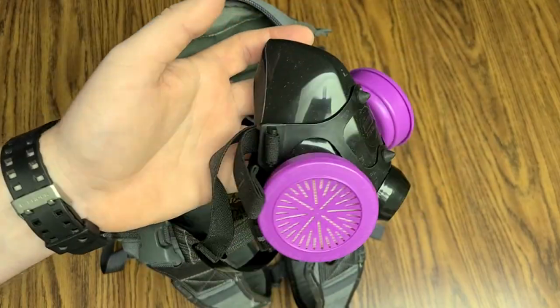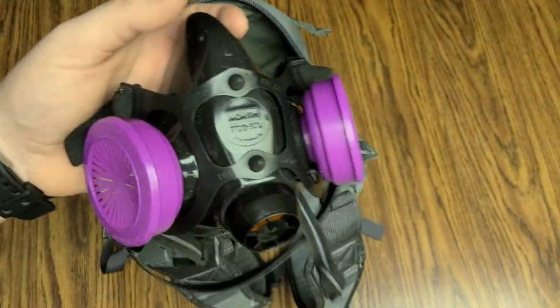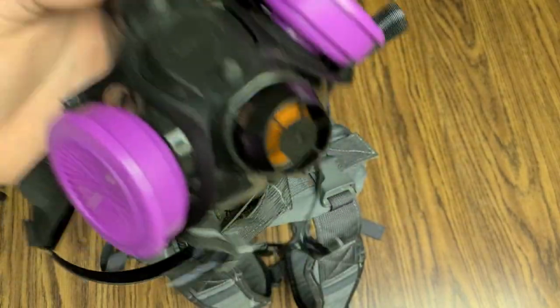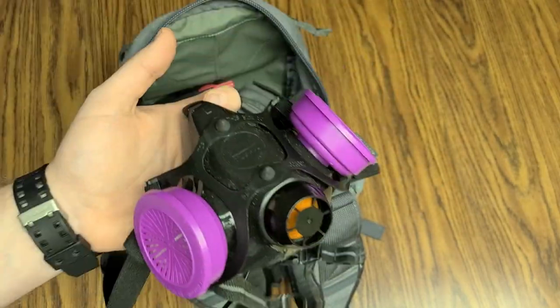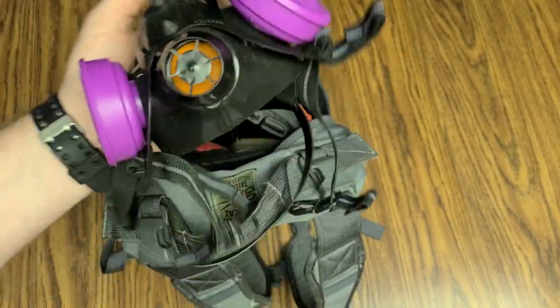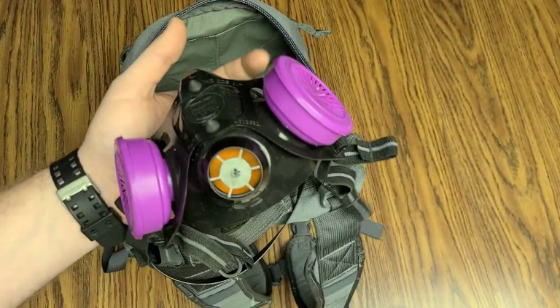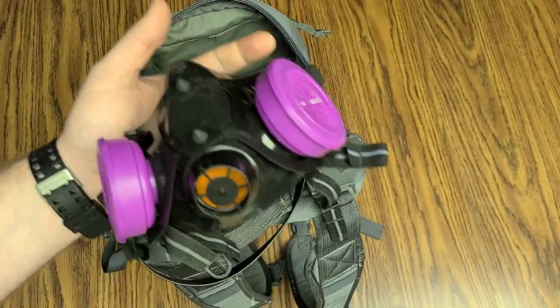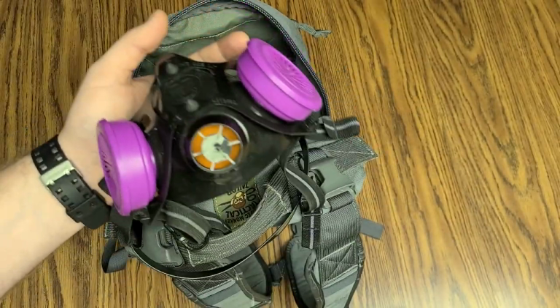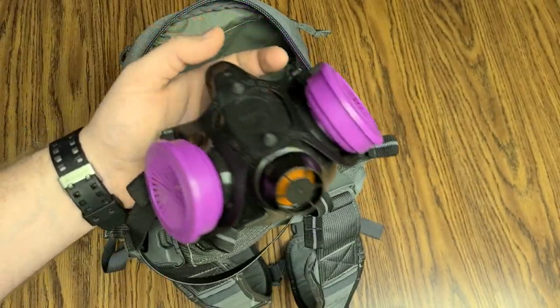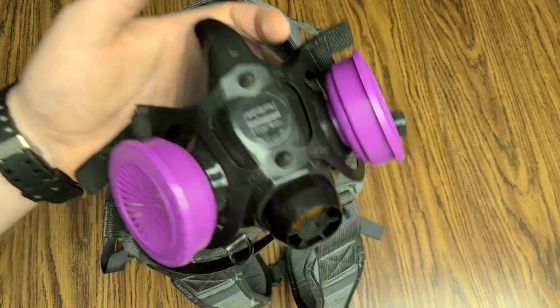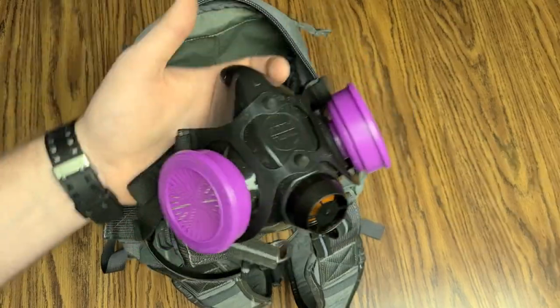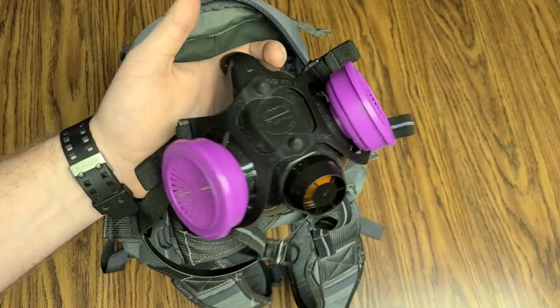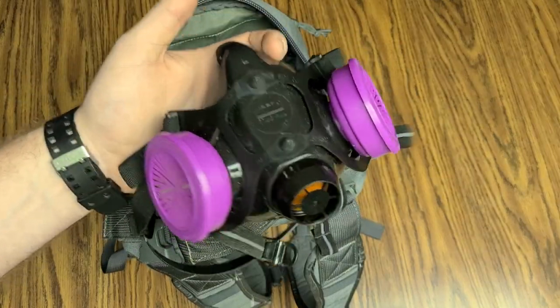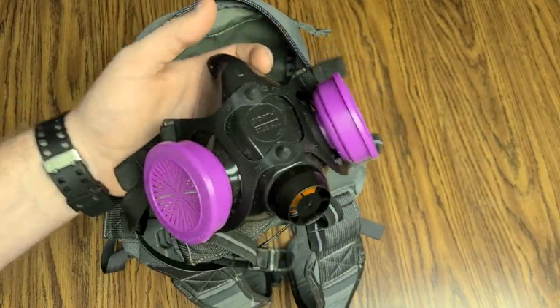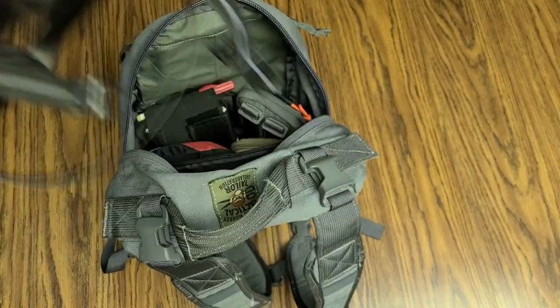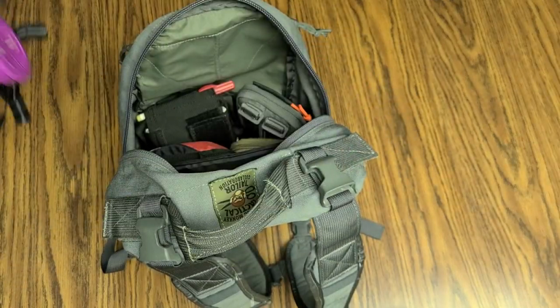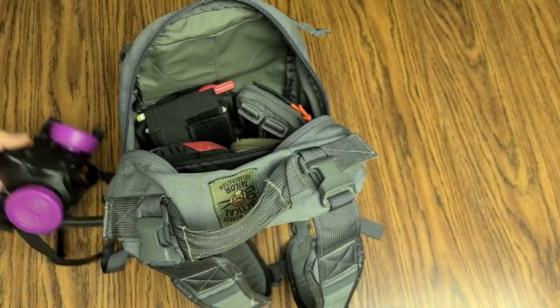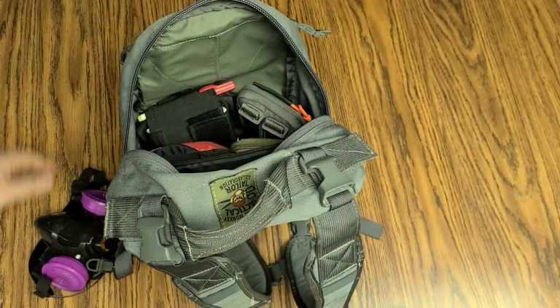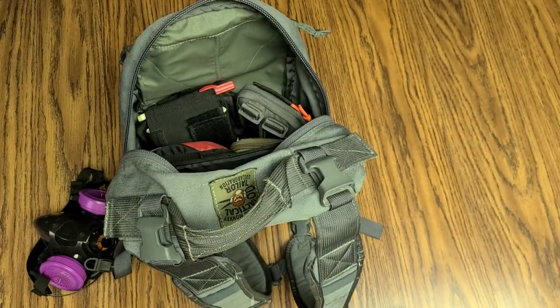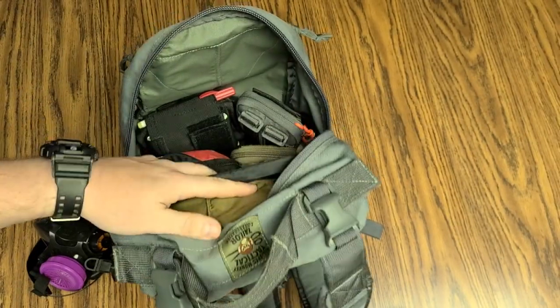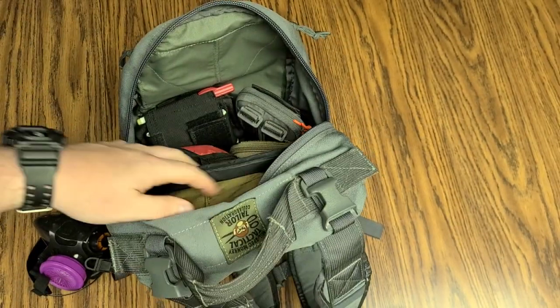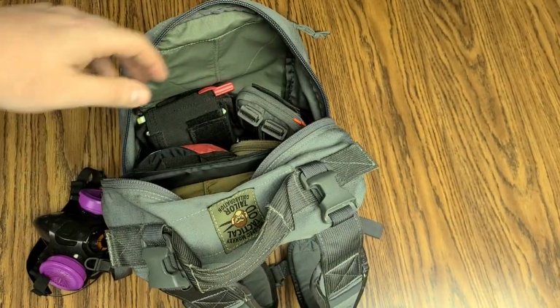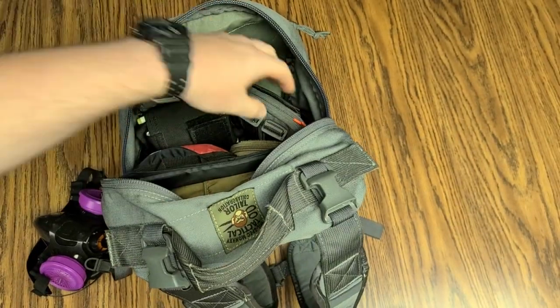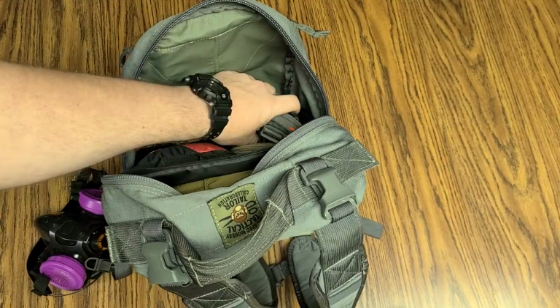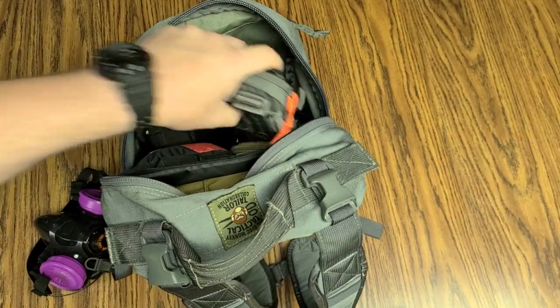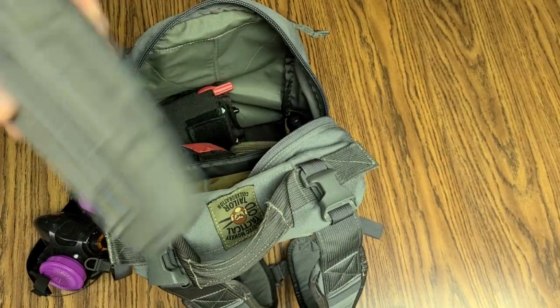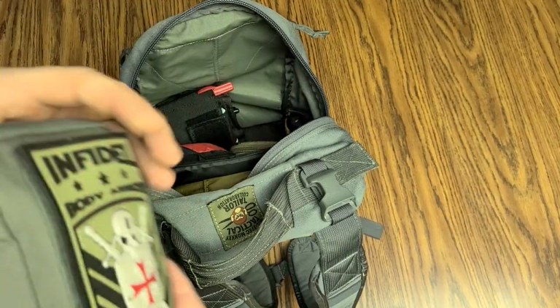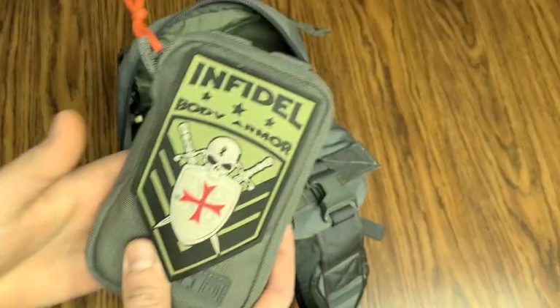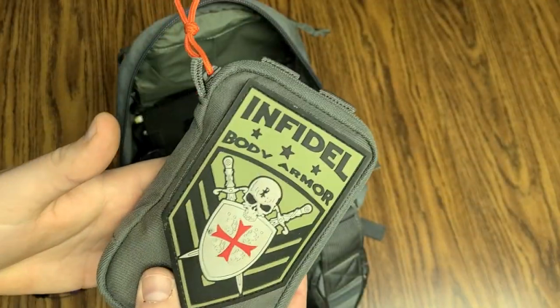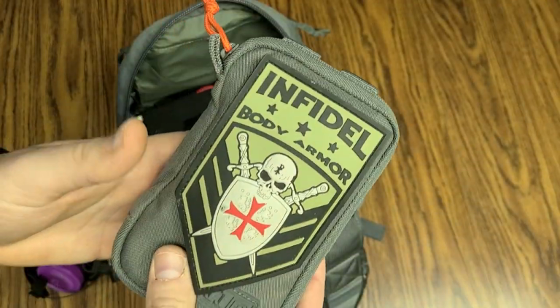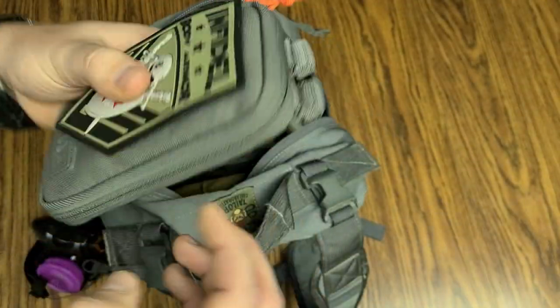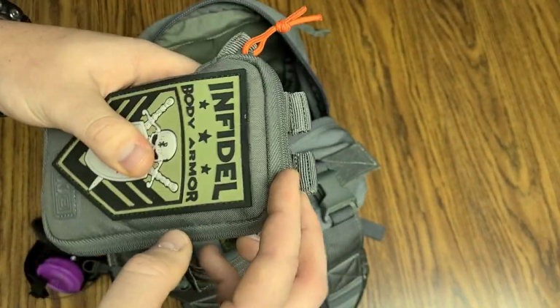It's weird in 2020 that we've got to walk around with these things in our EDC bags. But be that as it may, that's how it is. Not military grade or anything crazy, but it's going to work for my purposes. Inside of there, a little admin pouch — this is a 511 admin pouch.